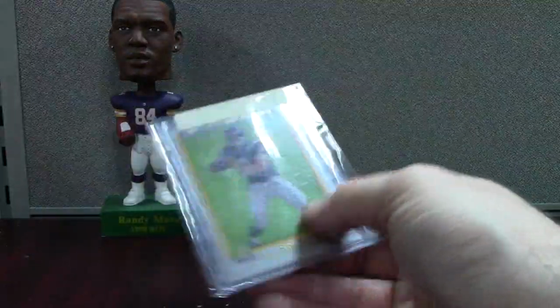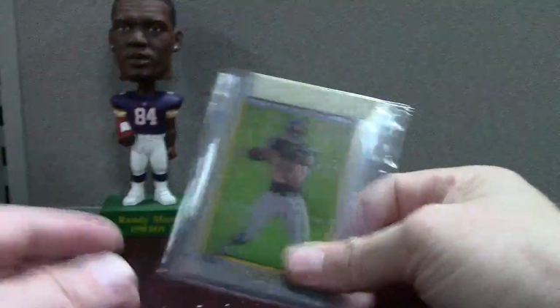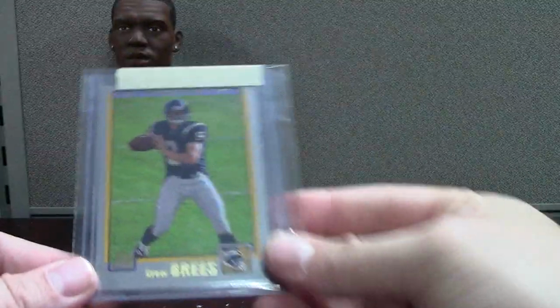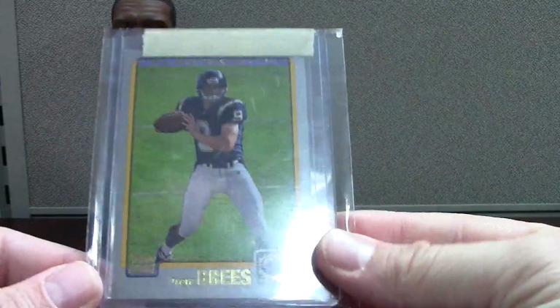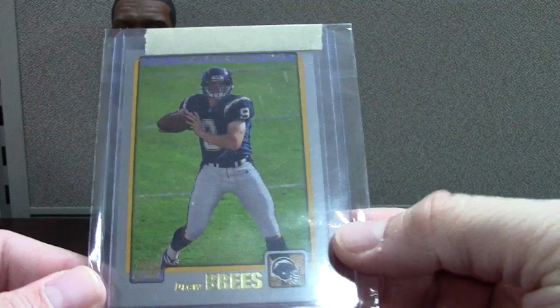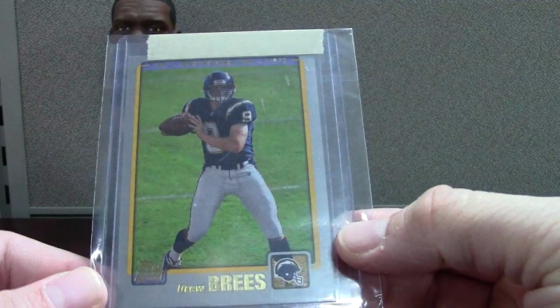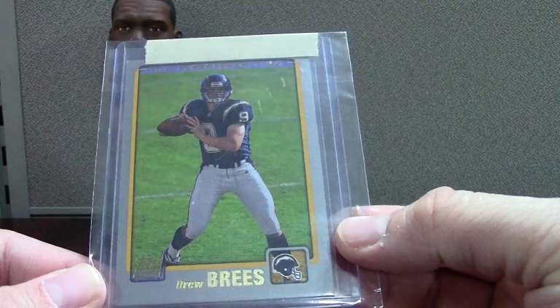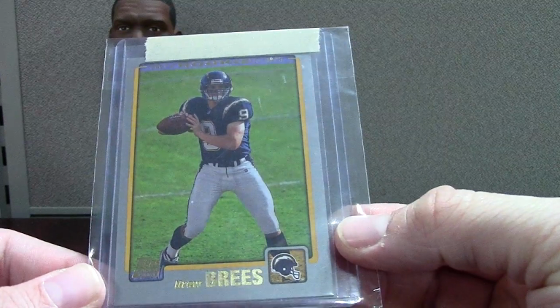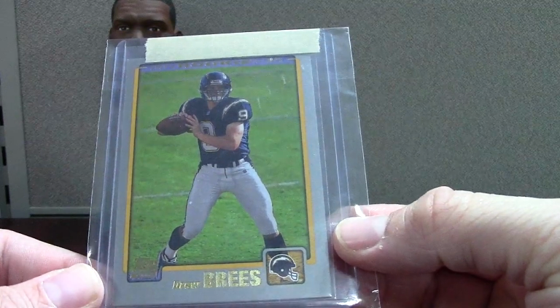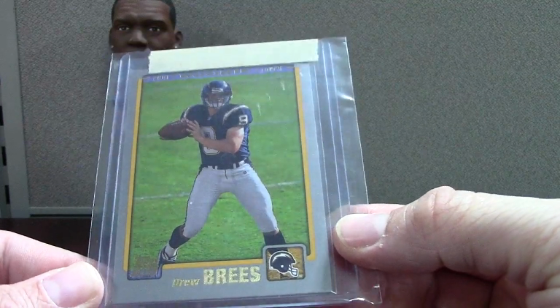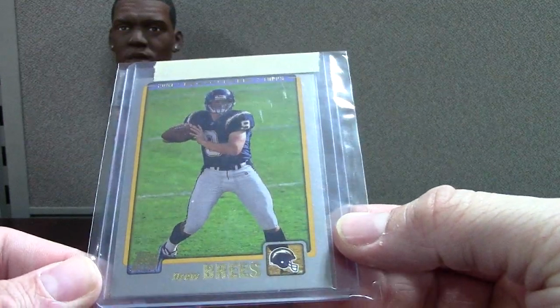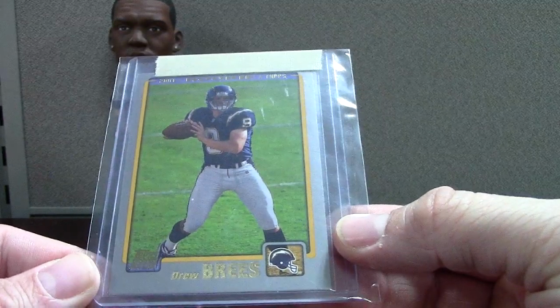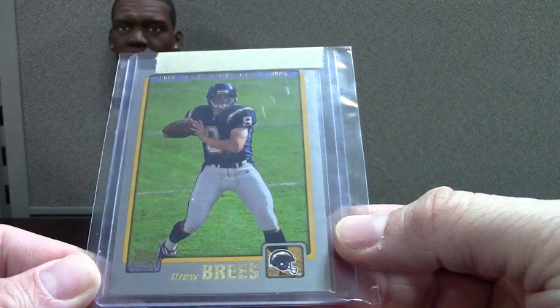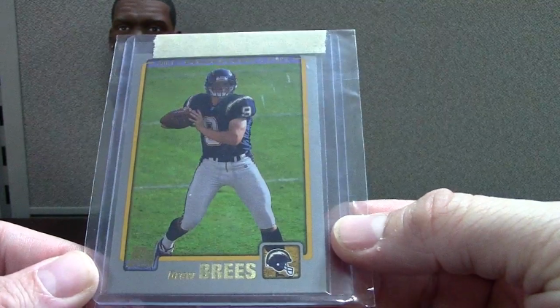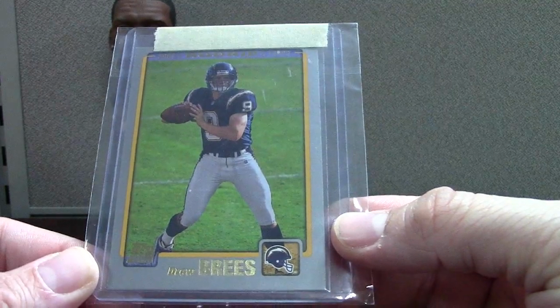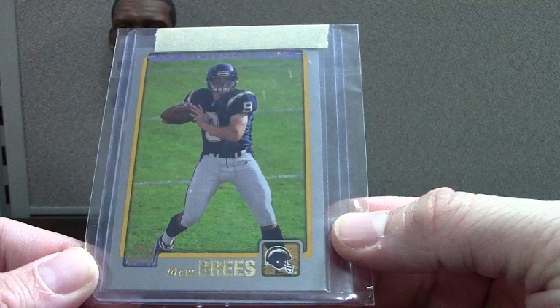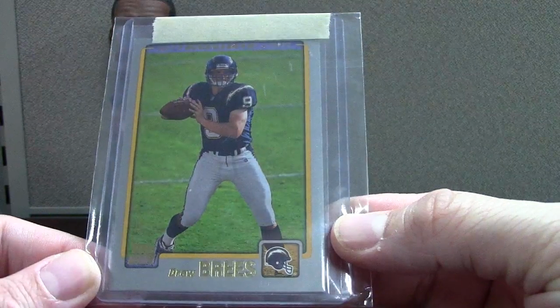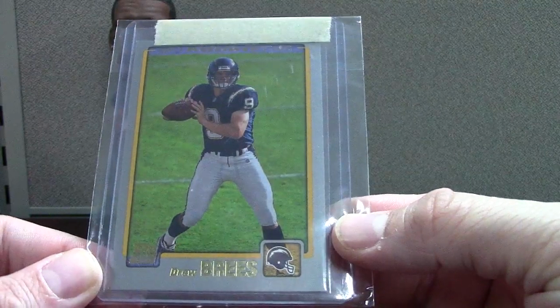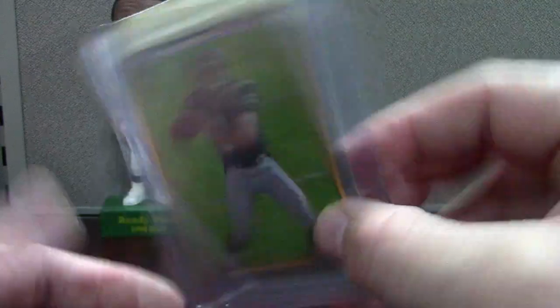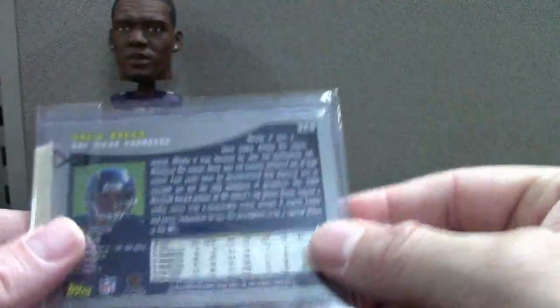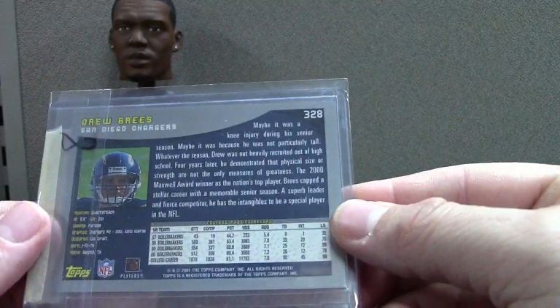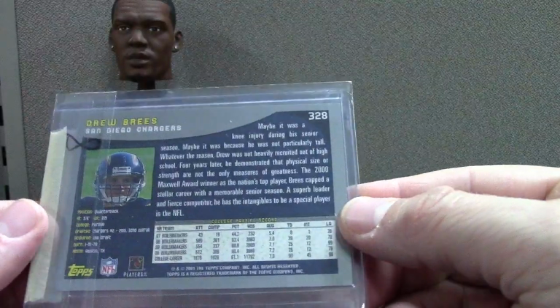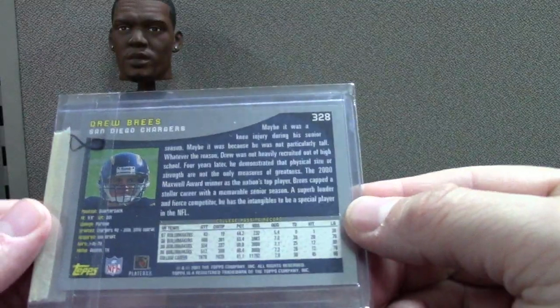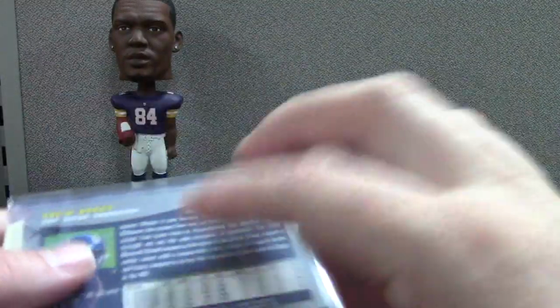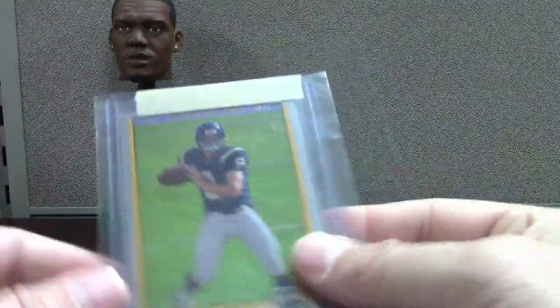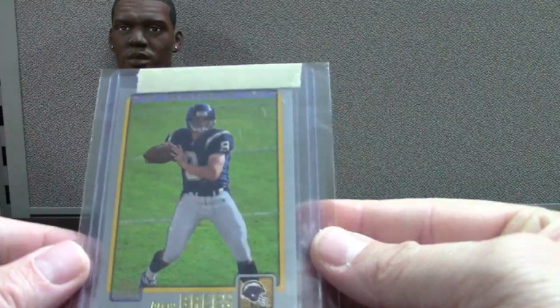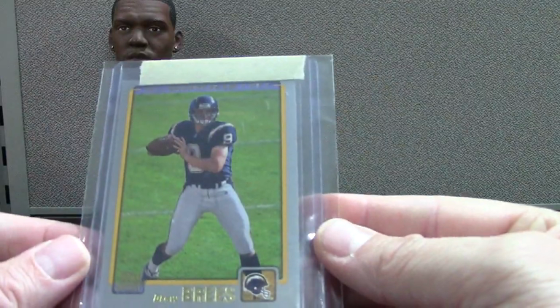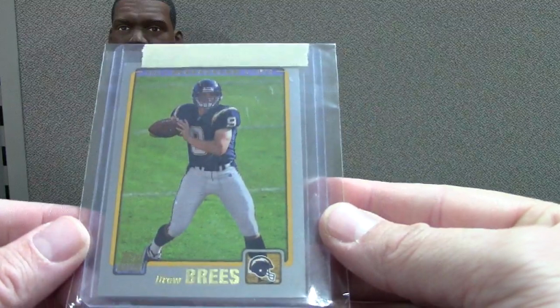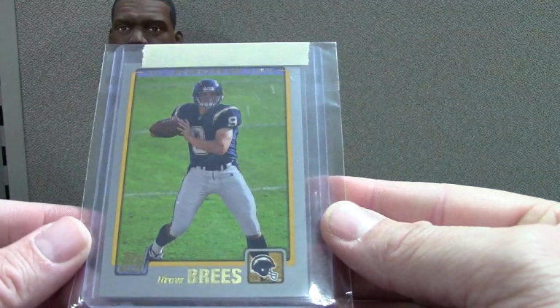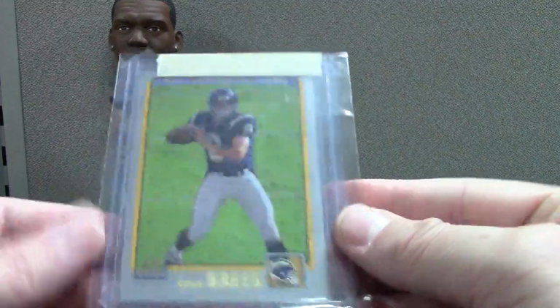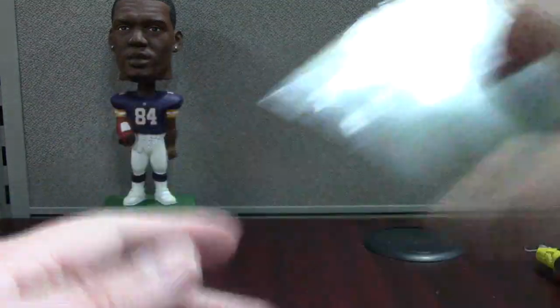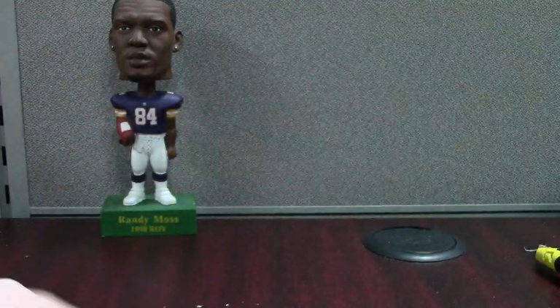Here's a base Topps 2001 Drew Brees rookie. It looks pretty nice — not quite 50/50 centered, but it's close, and the back looks pretty nice too. So maybe a nine — we'll see.